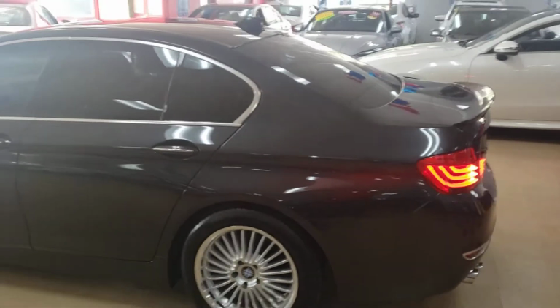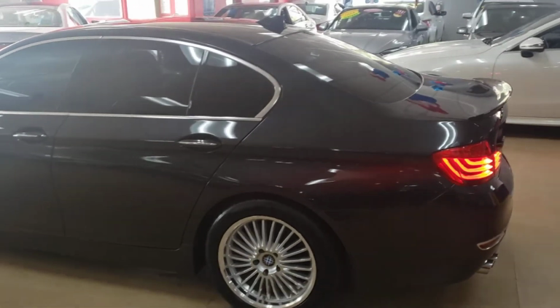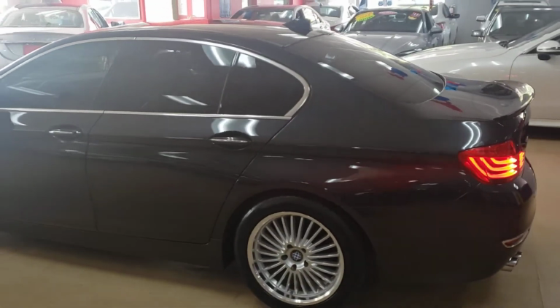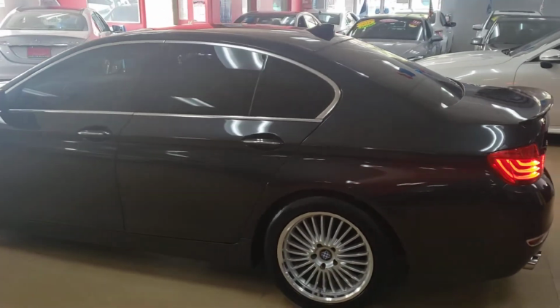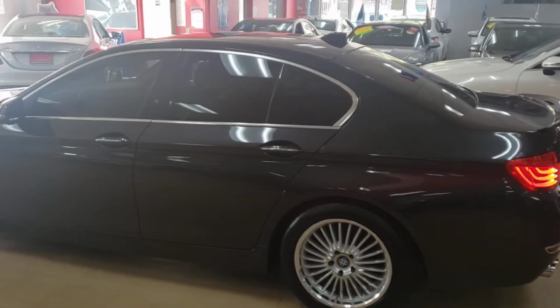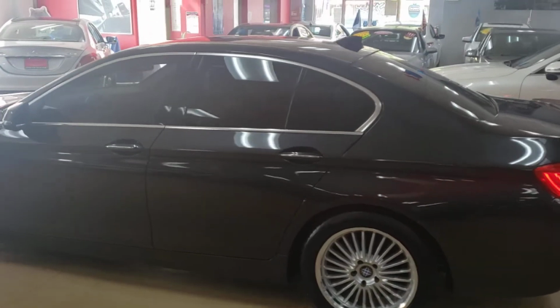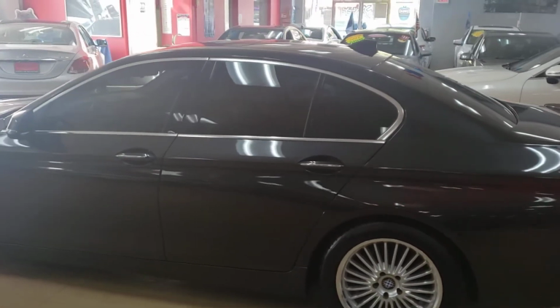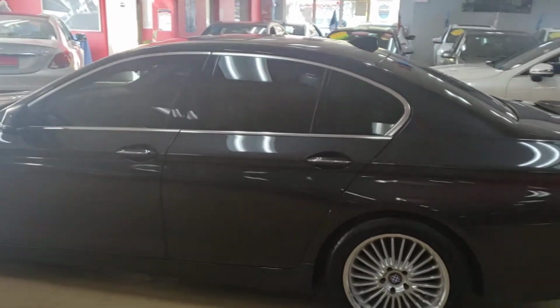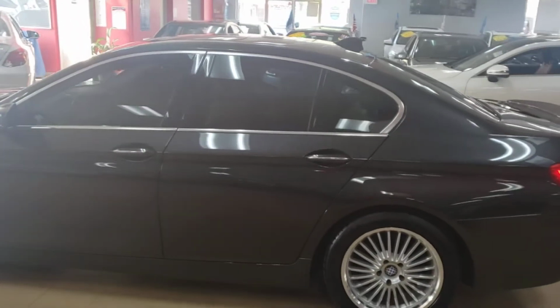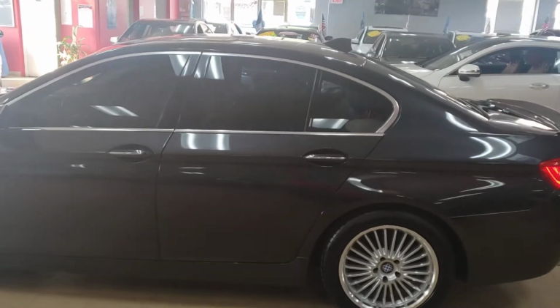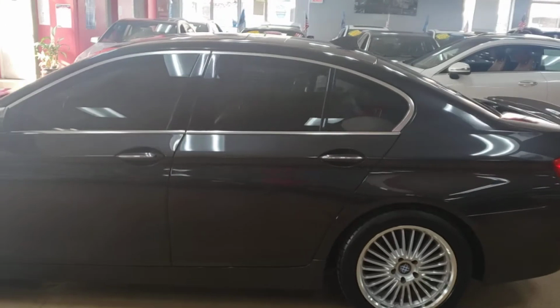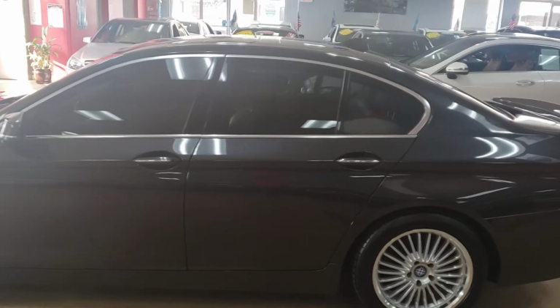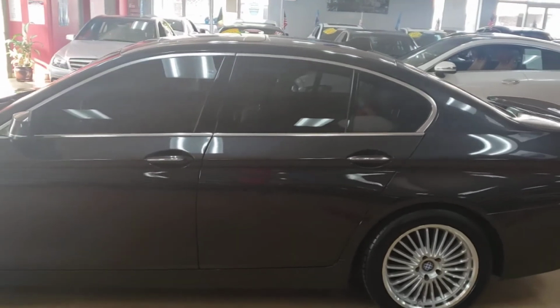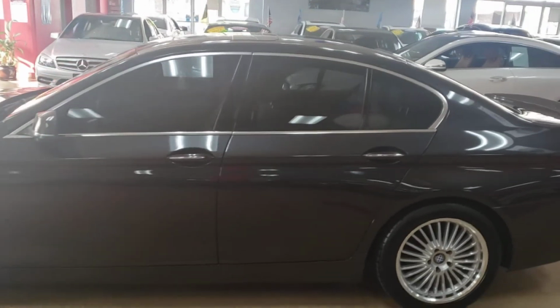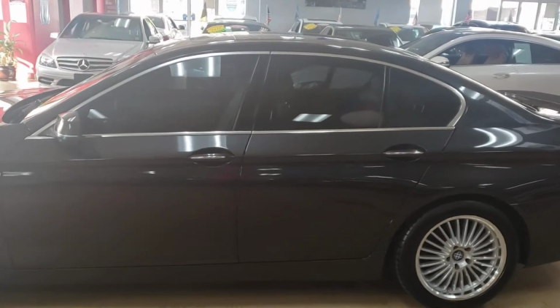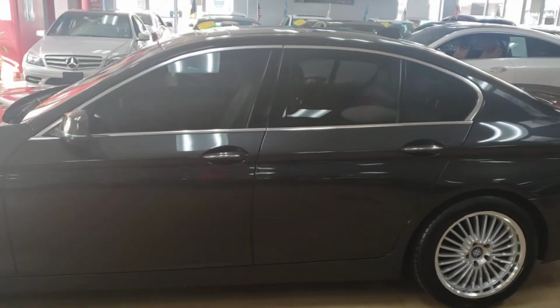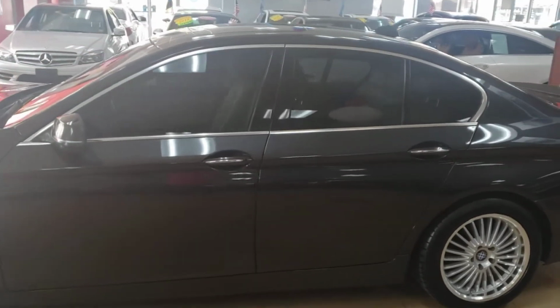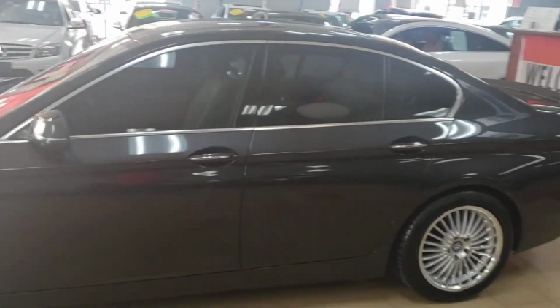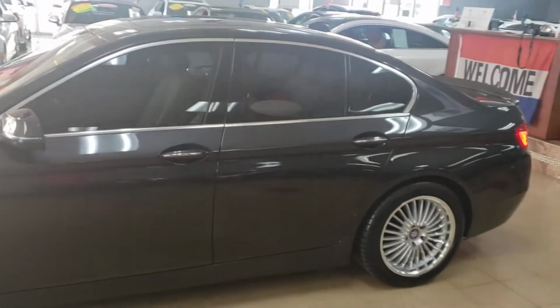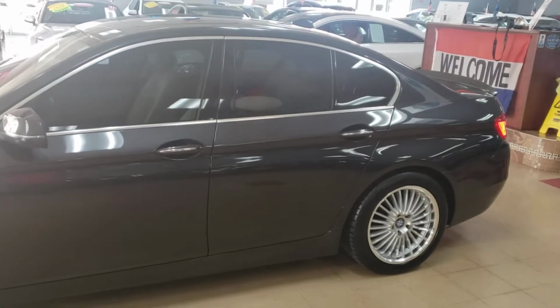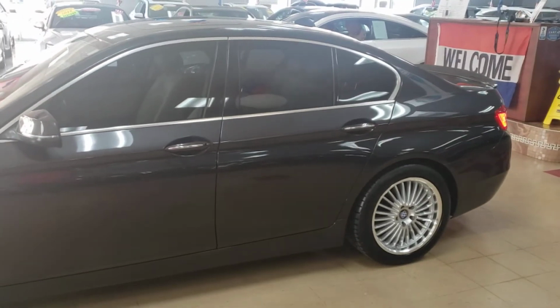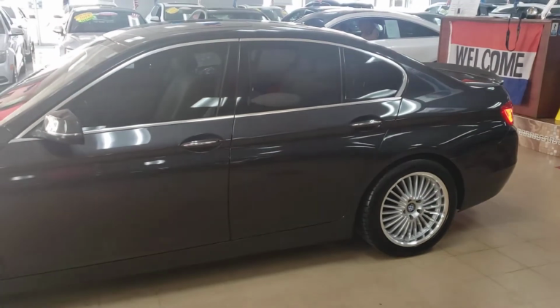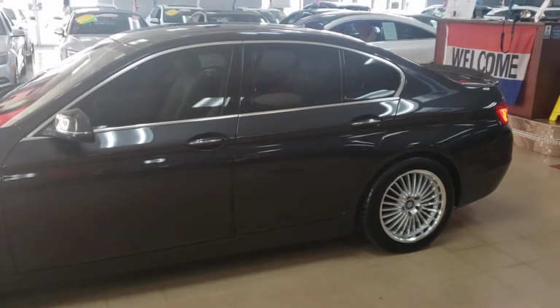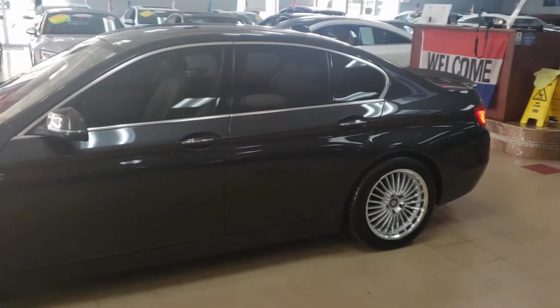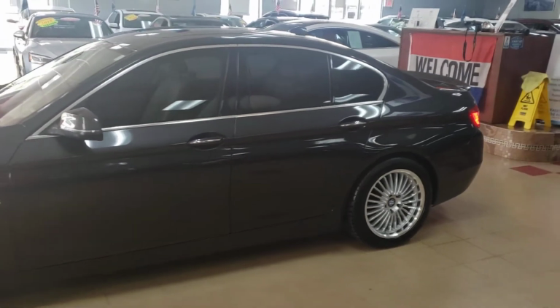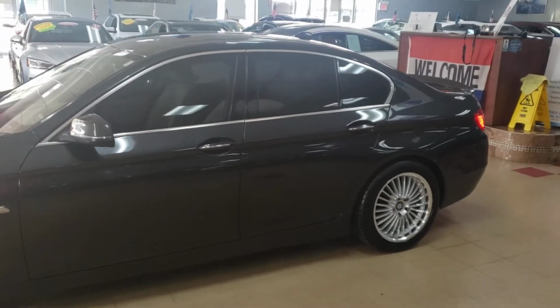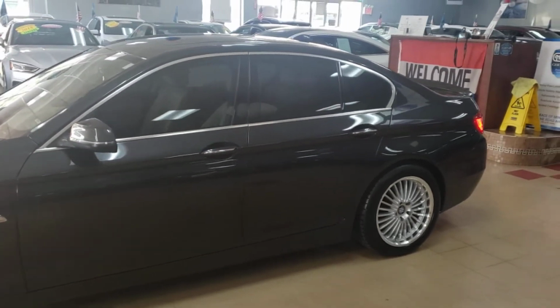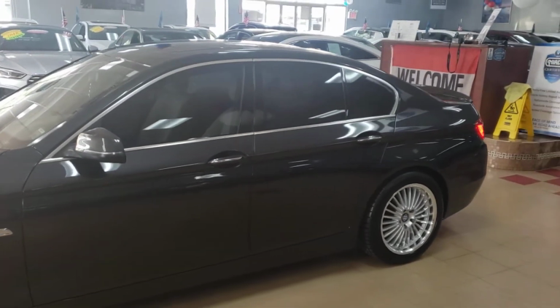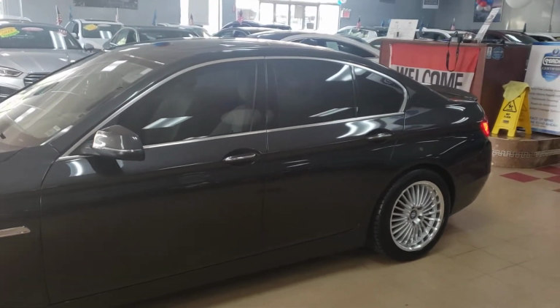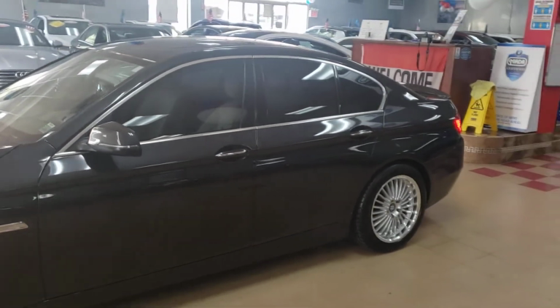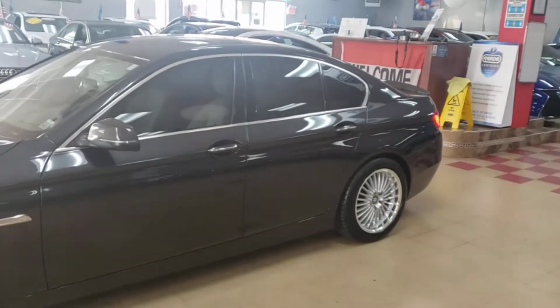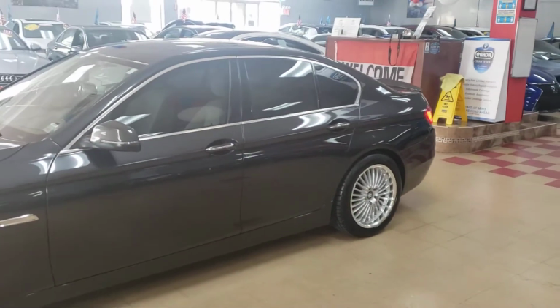This is a nice one. 2014 BMW 528 xDrive. Fully loaded — navigation, backup camera, all the toys for you. This sits real pretty.